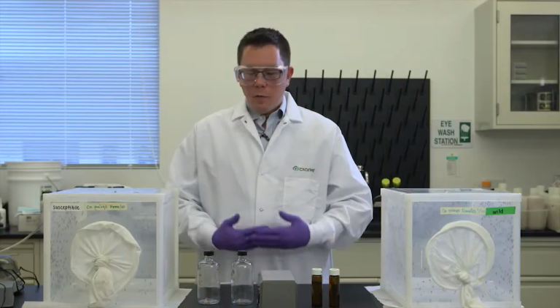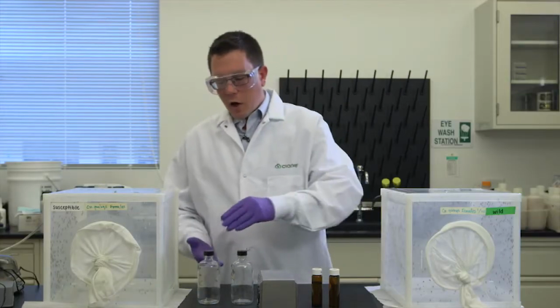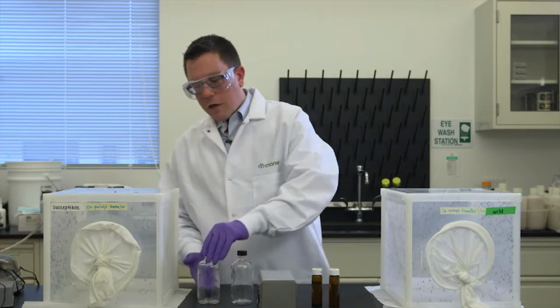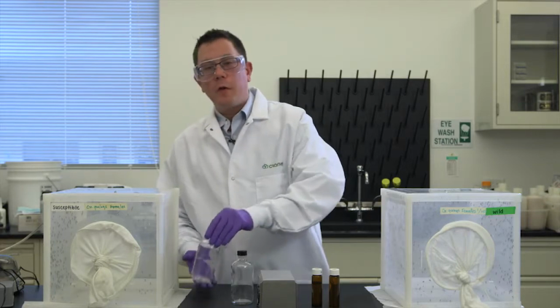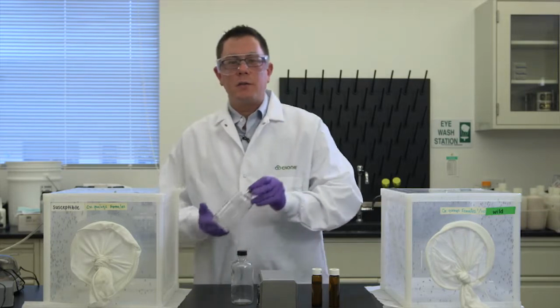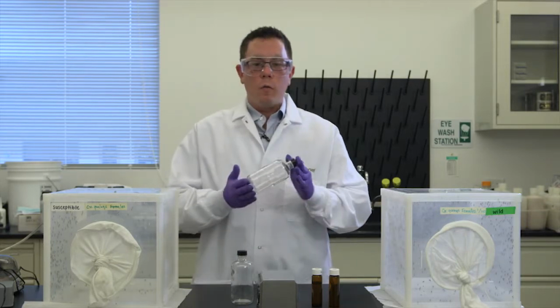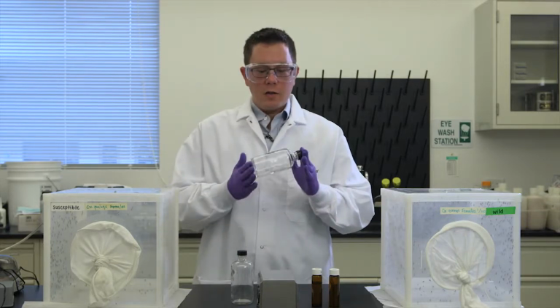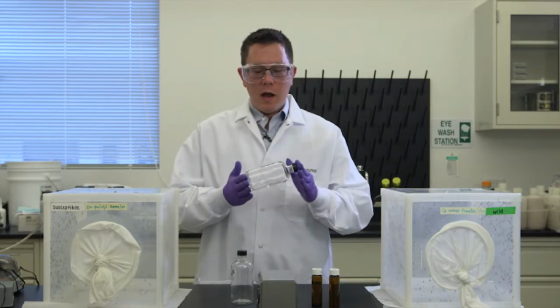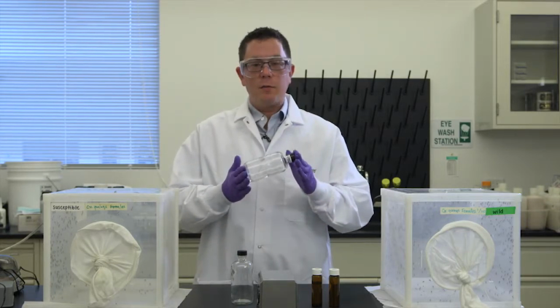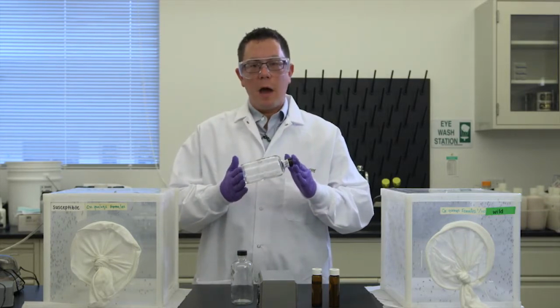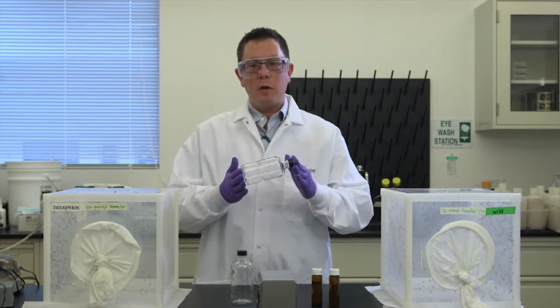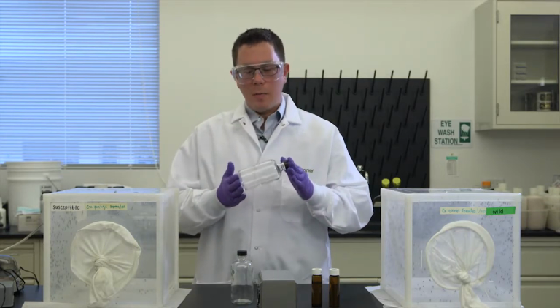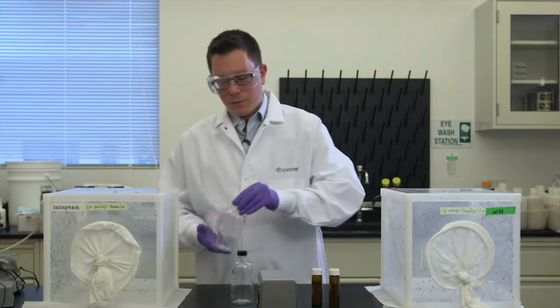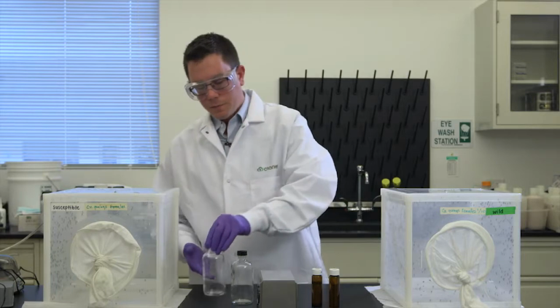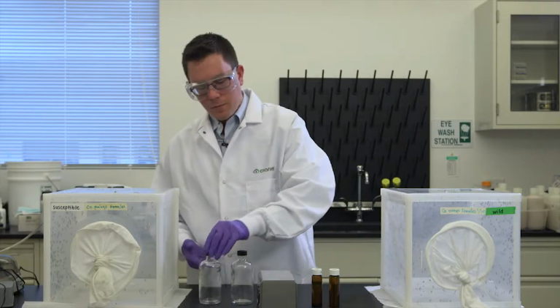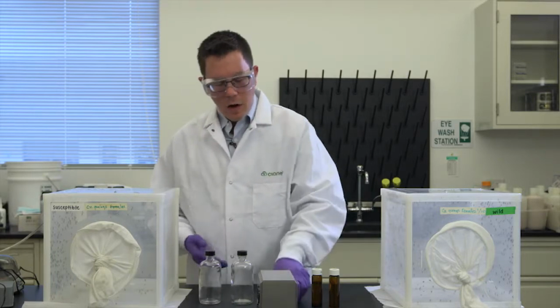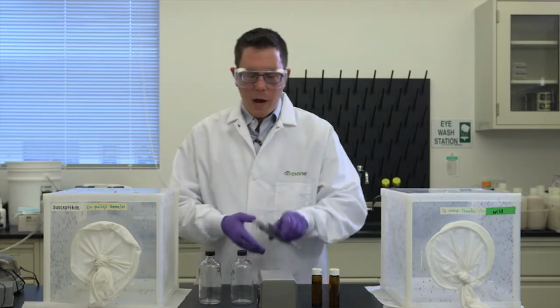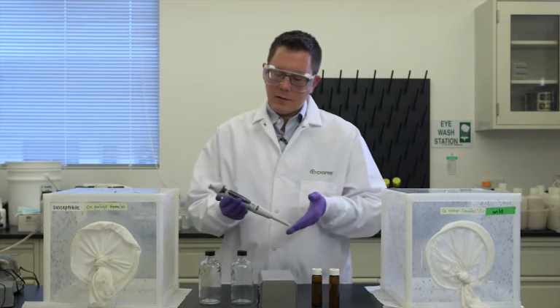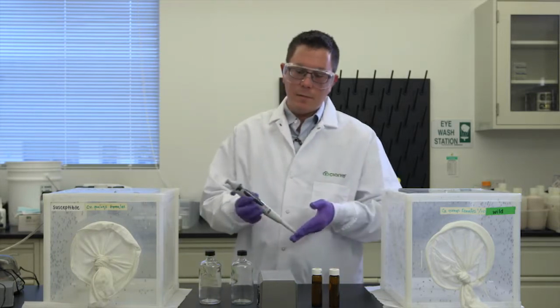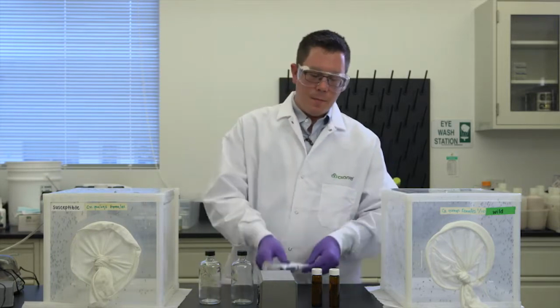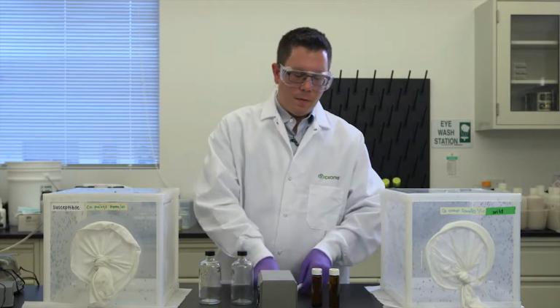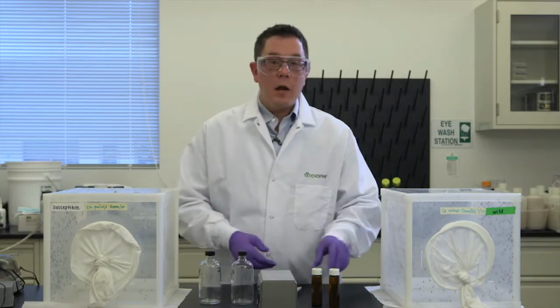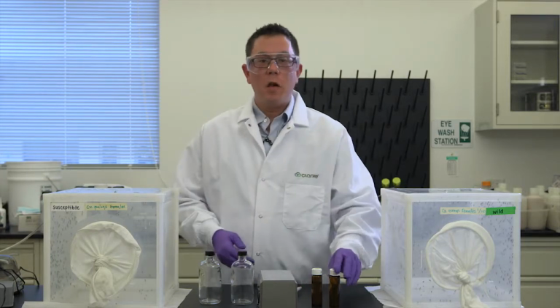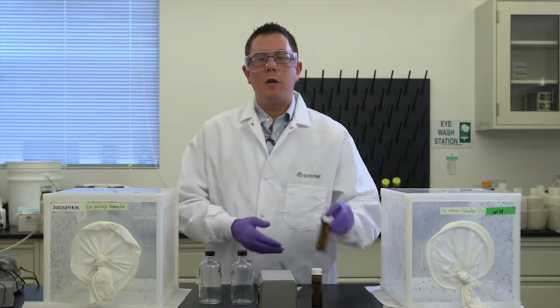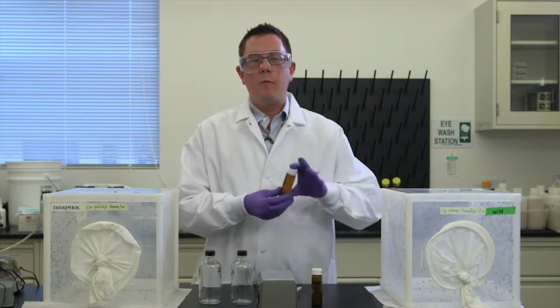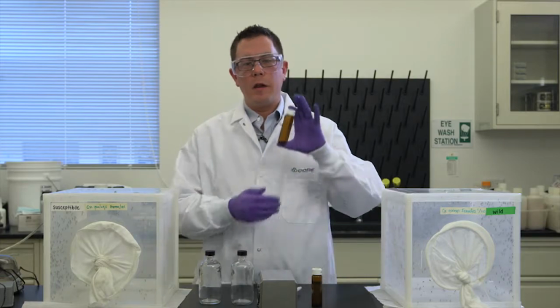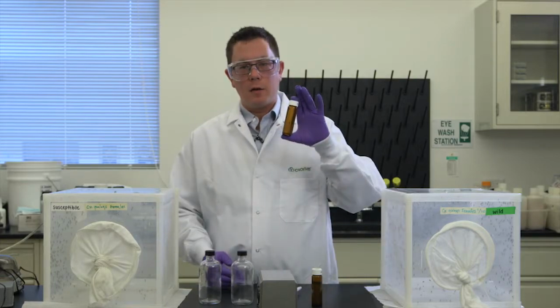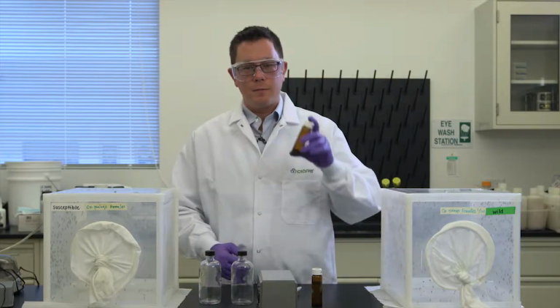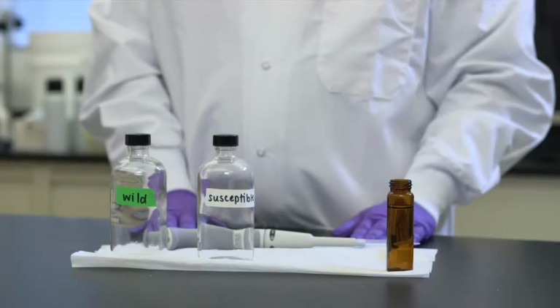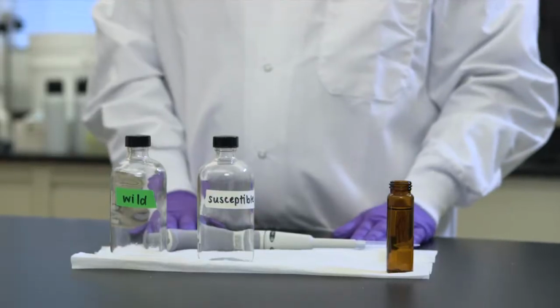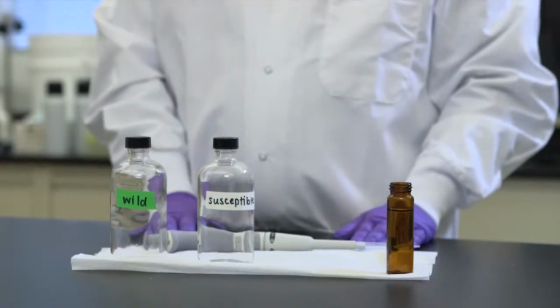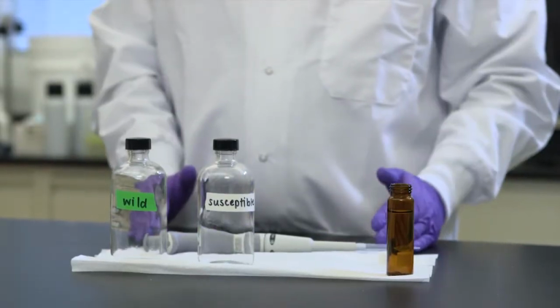To start, we need a few more things. We need sterilized bottles, known as Wheaton bottles, a pipette, and a small amount of formulated product. Now that I have everything, let's start.